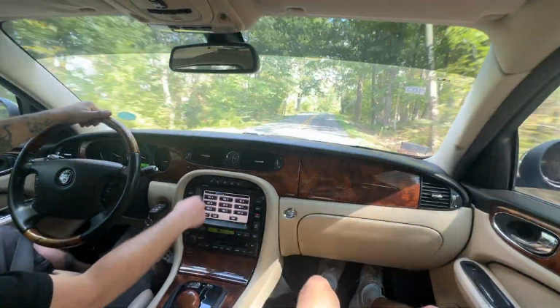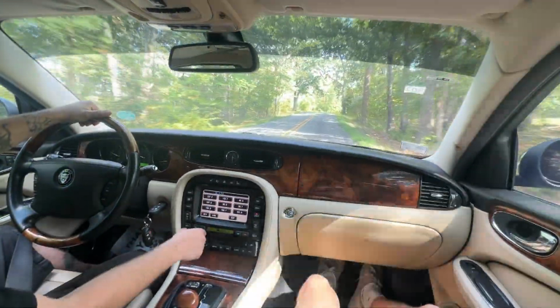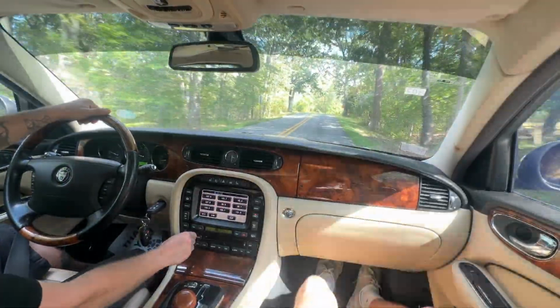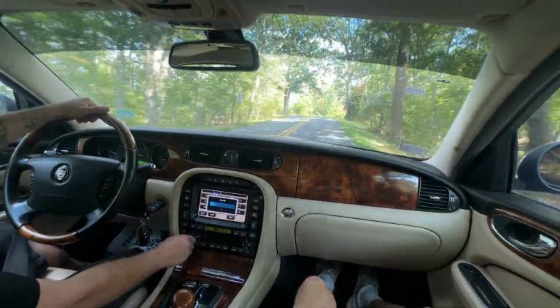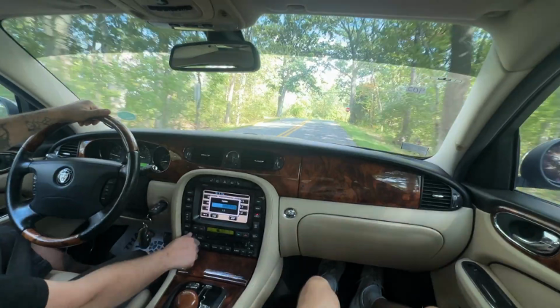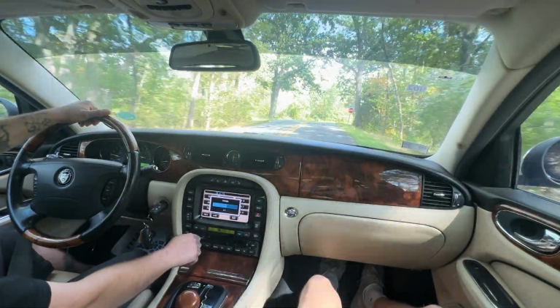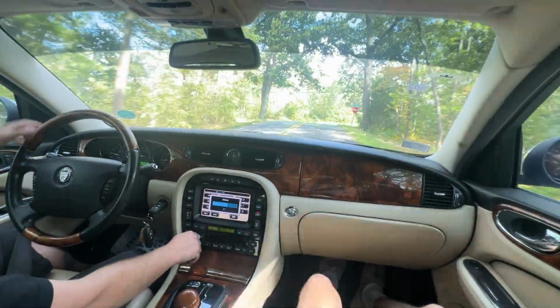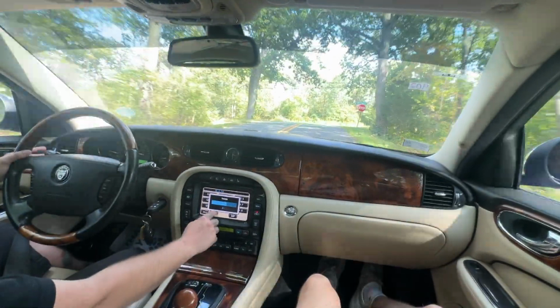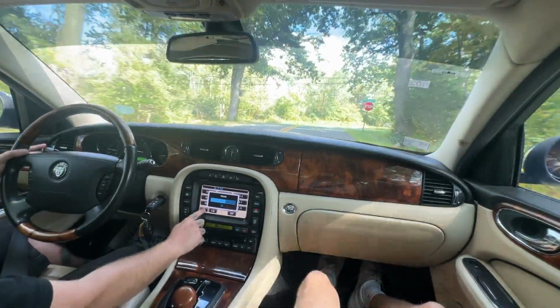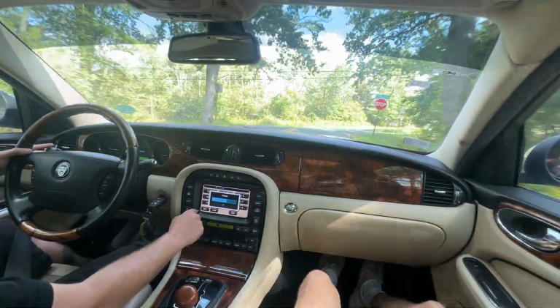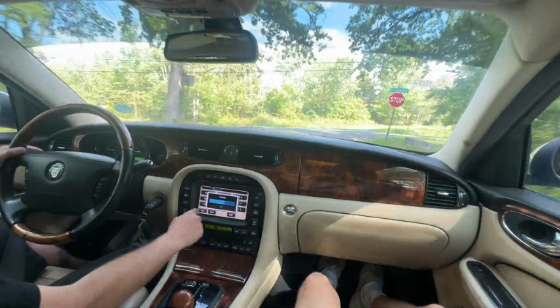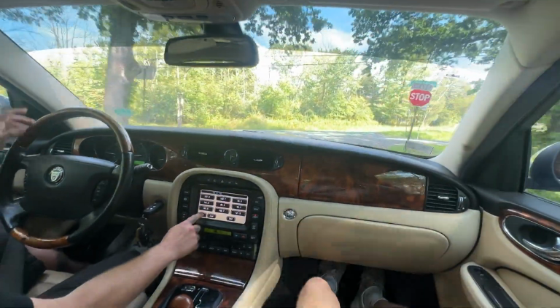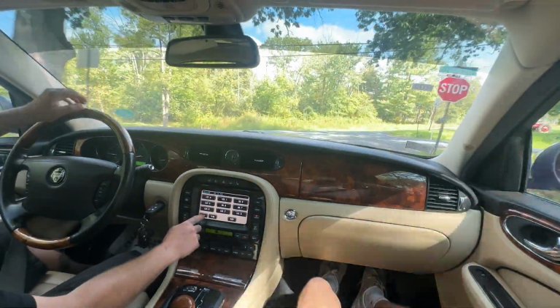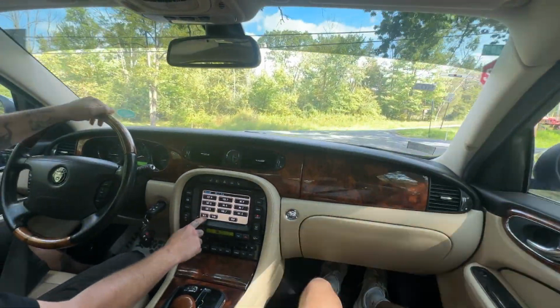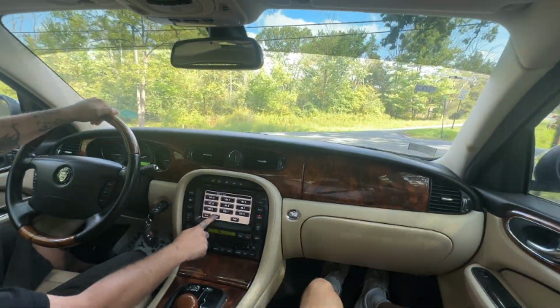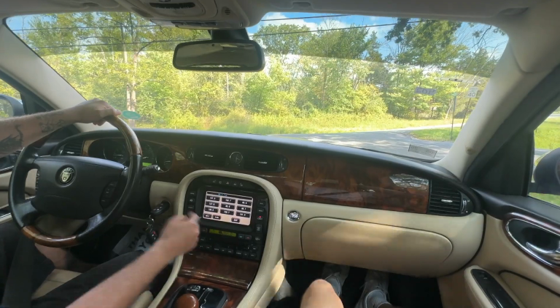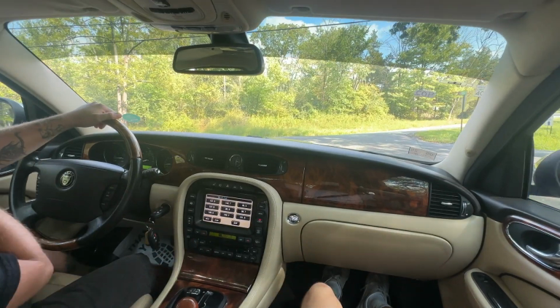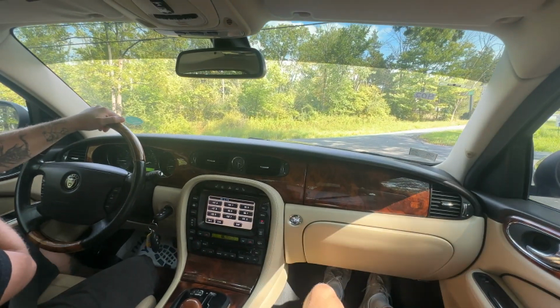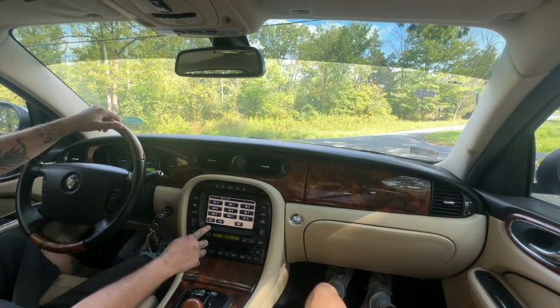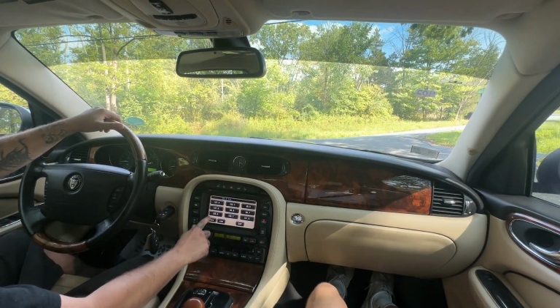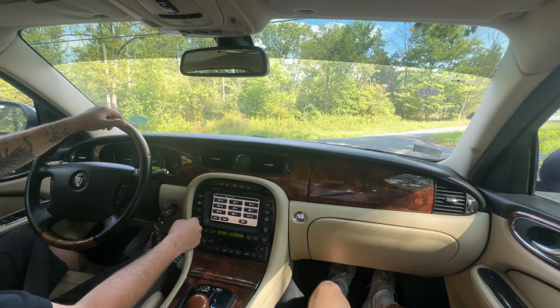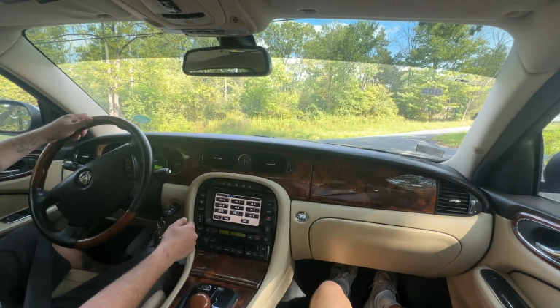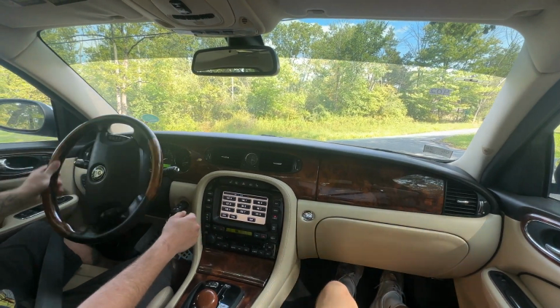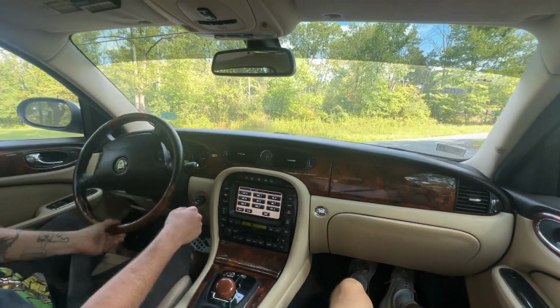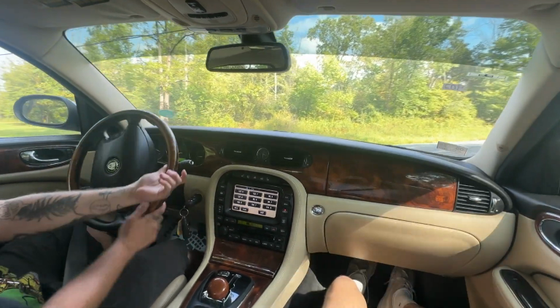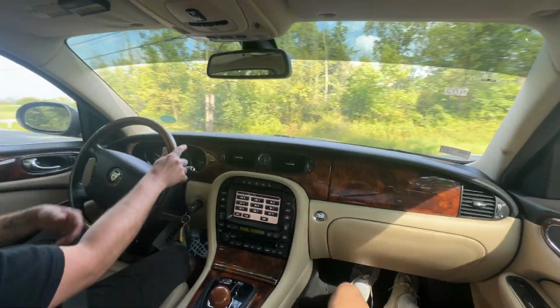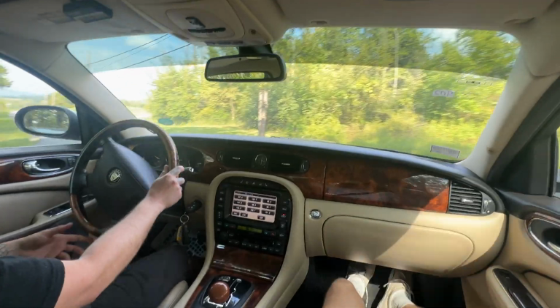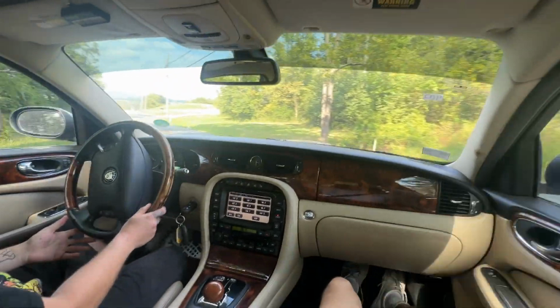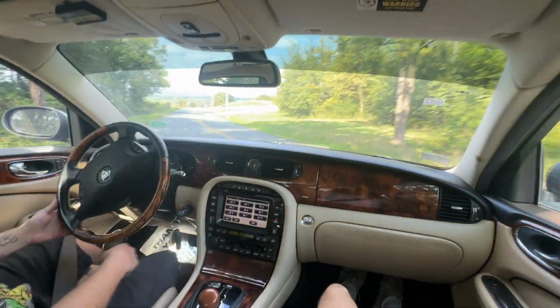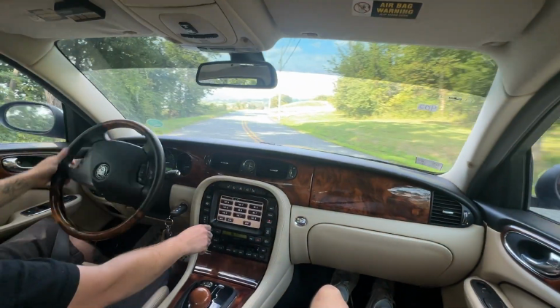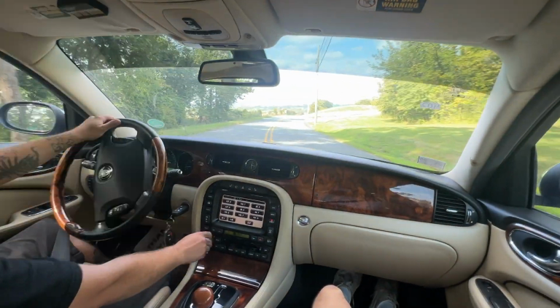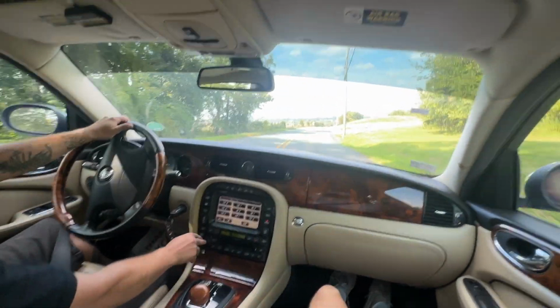I'm pretty sure the radio works good — you can find a station. I'm so sorry! The radio works great.